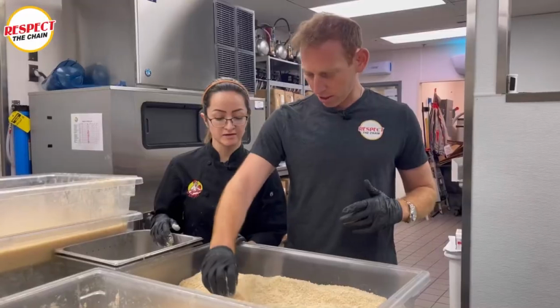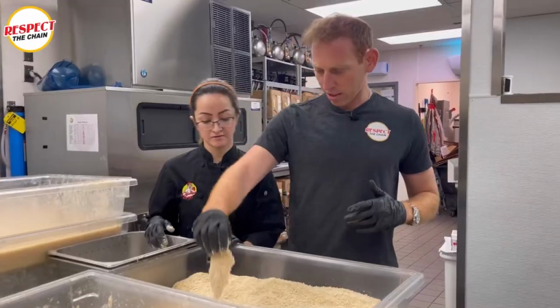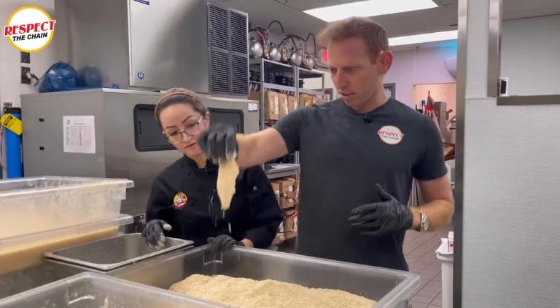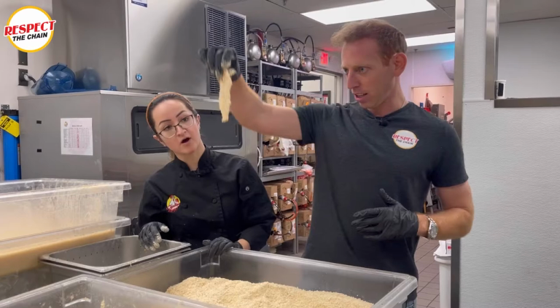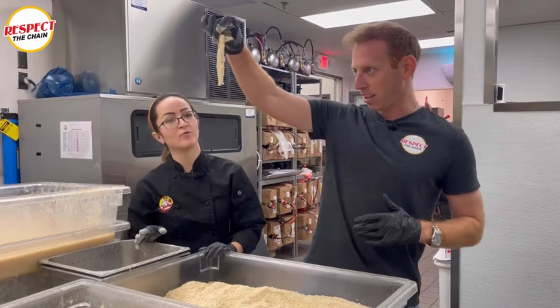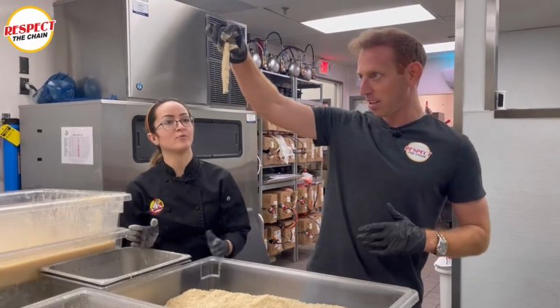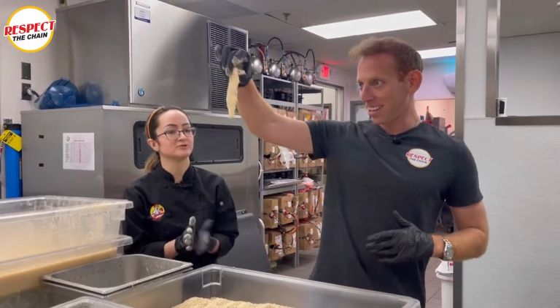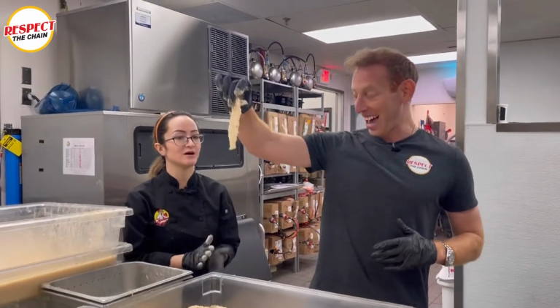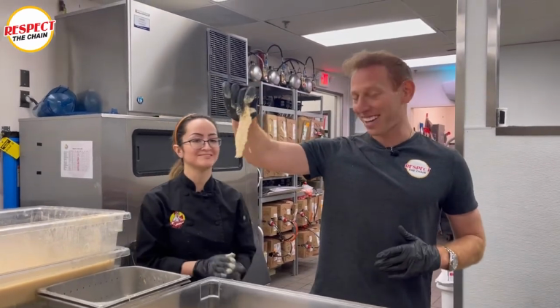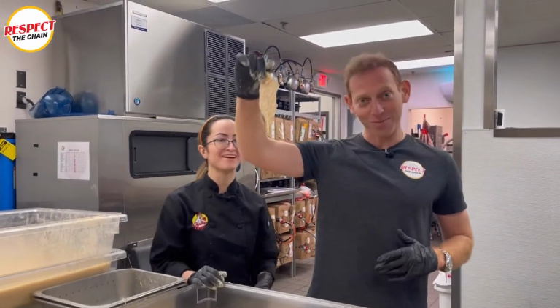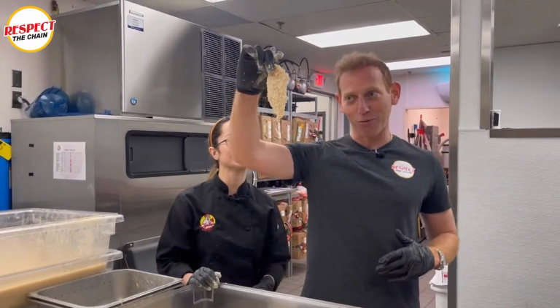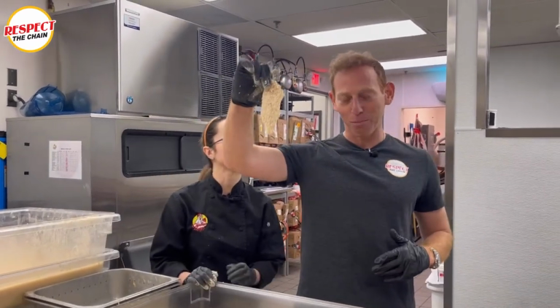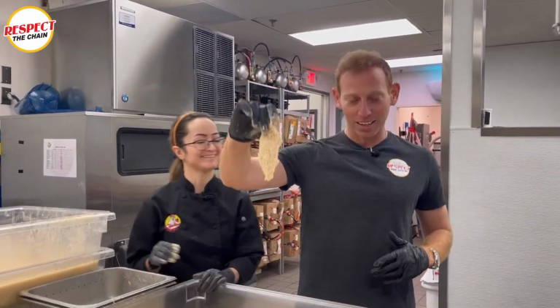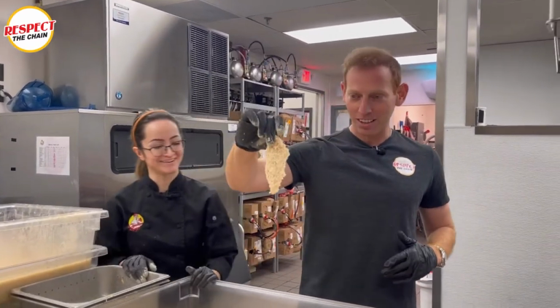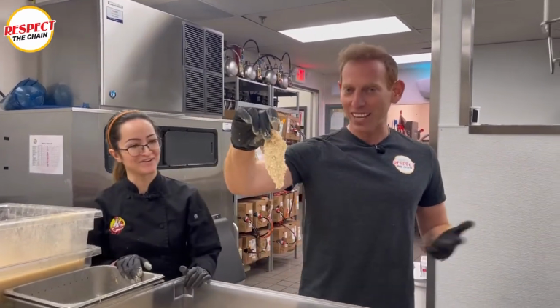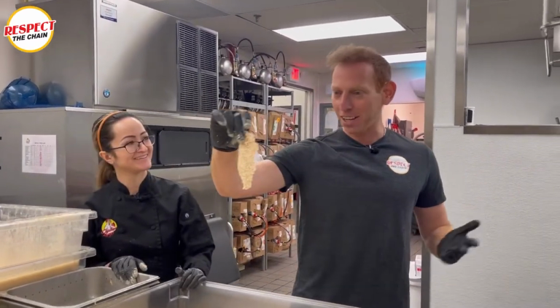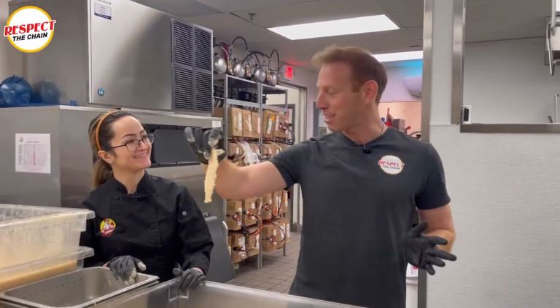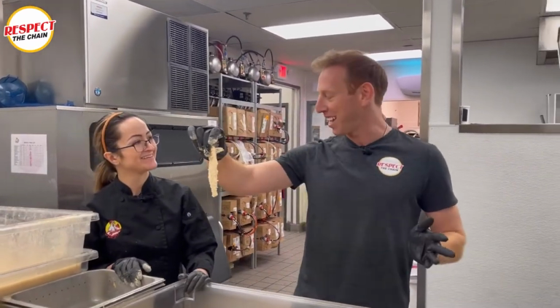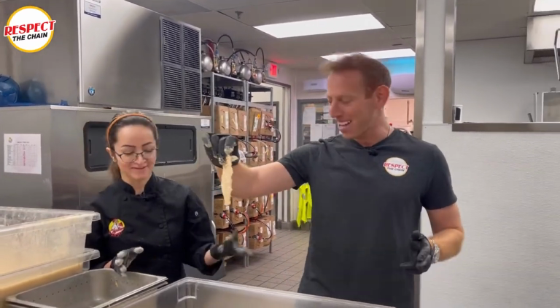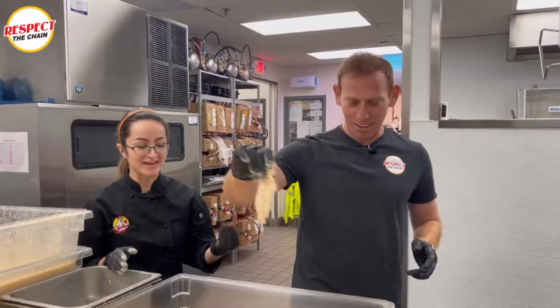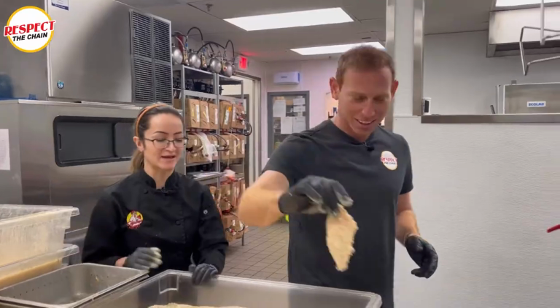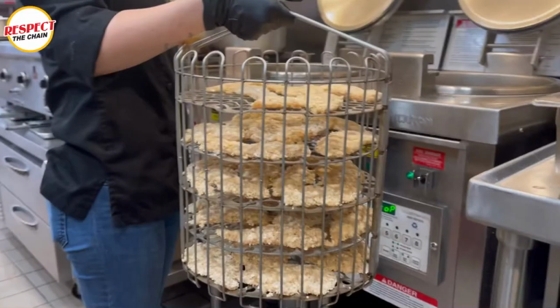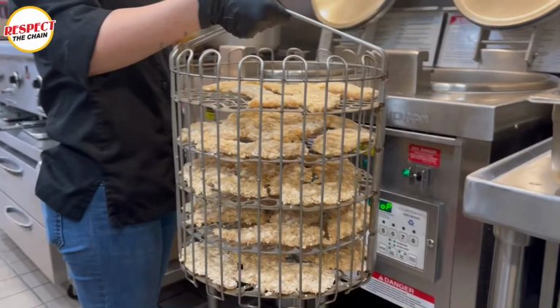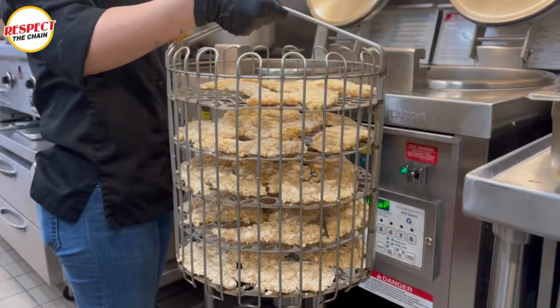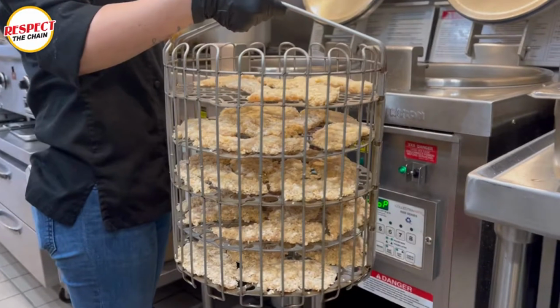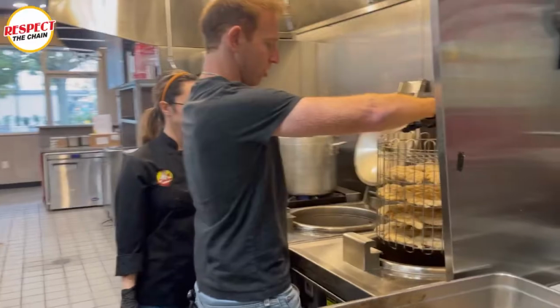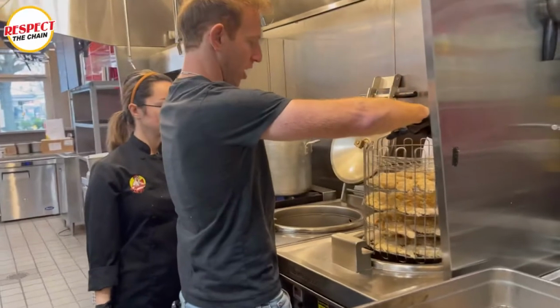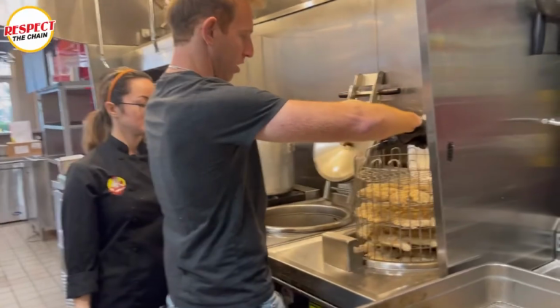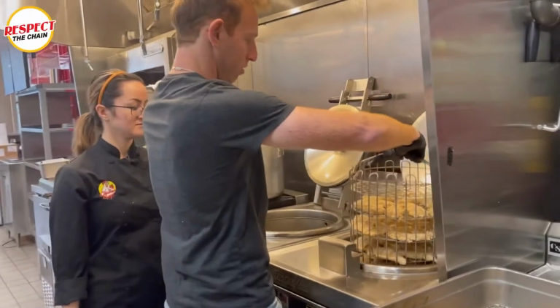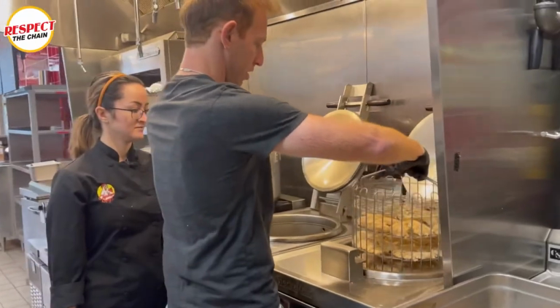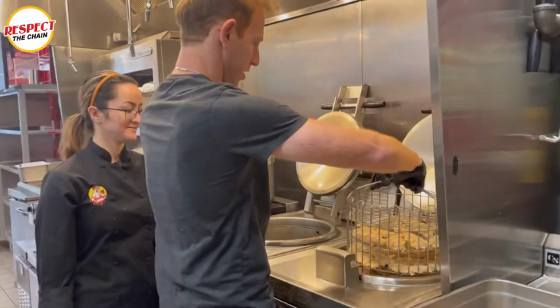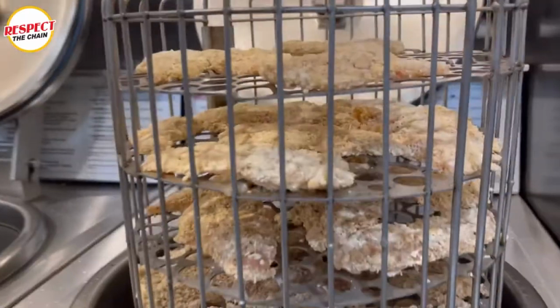What do you think? Didn't fall apart. Fieri. That's the Fieri way. So we do basket them so we can take them to the pressure fryers.